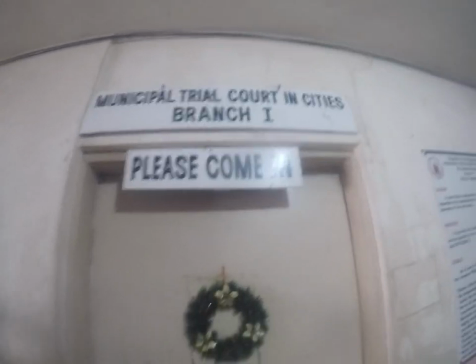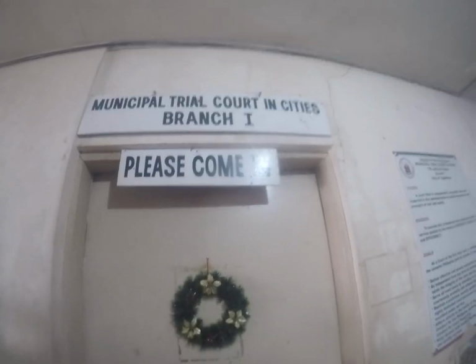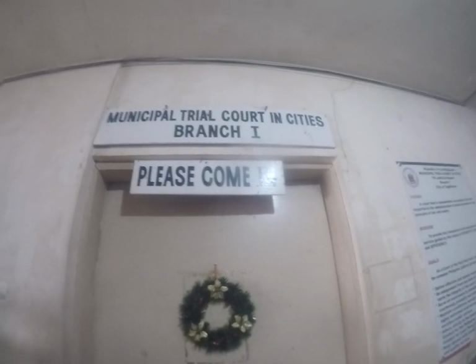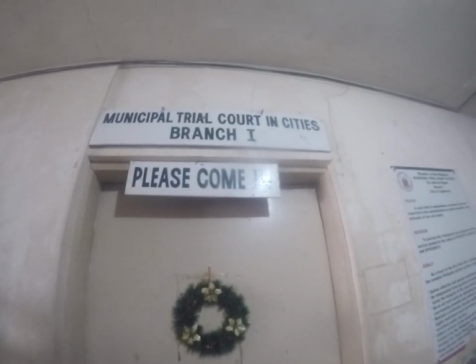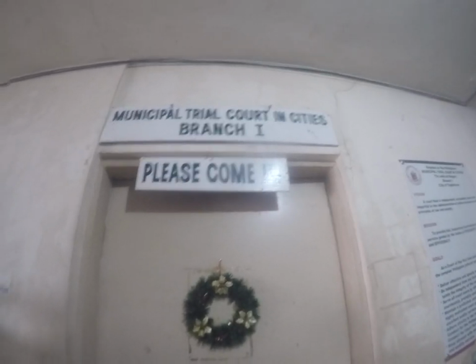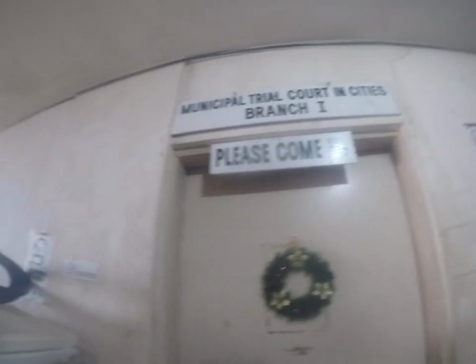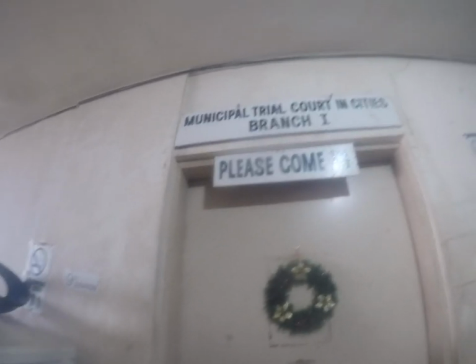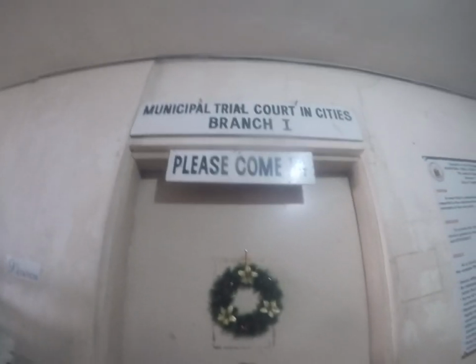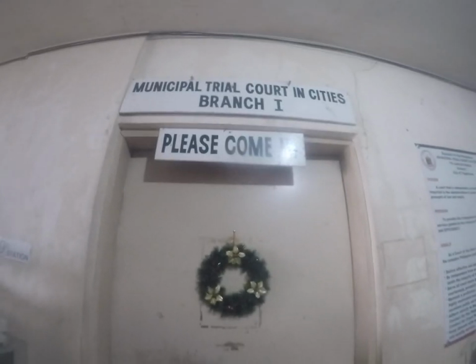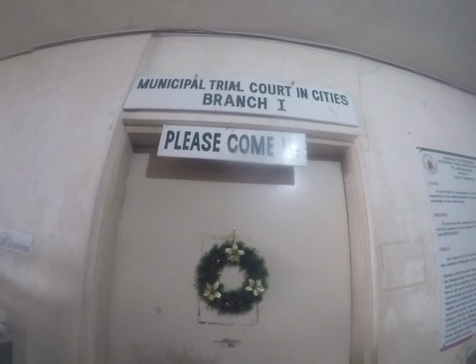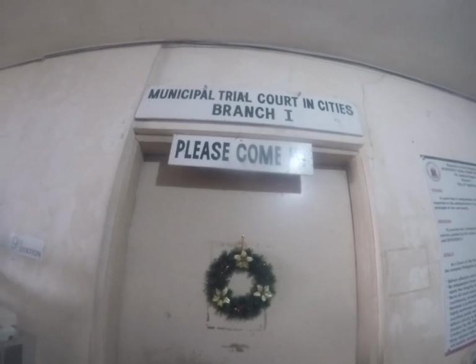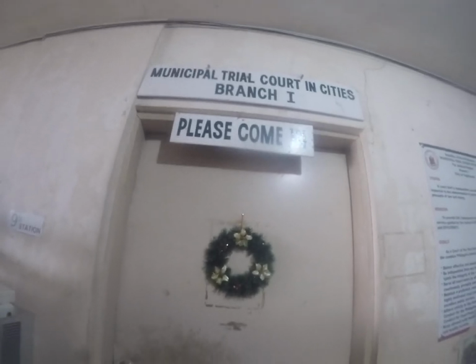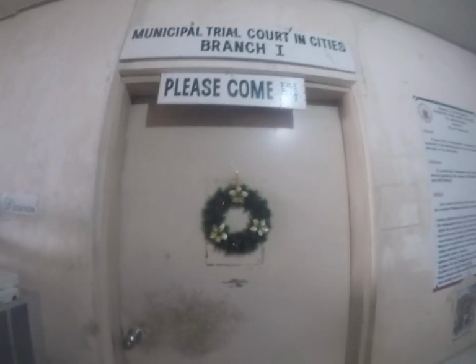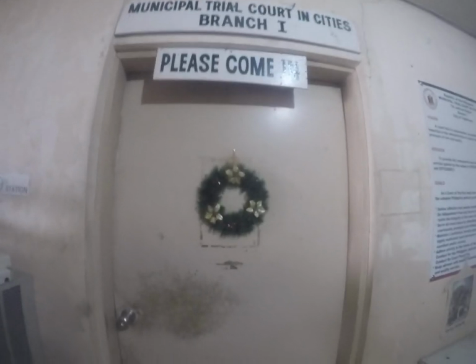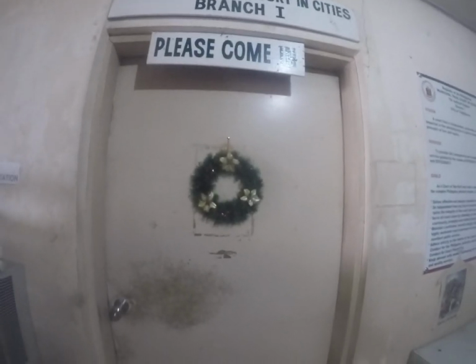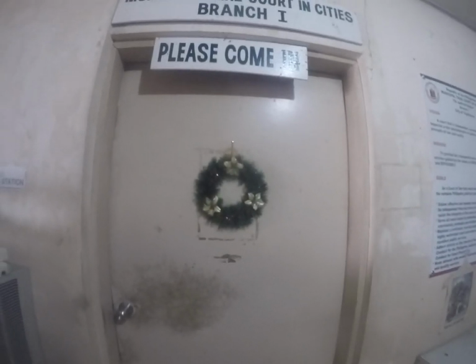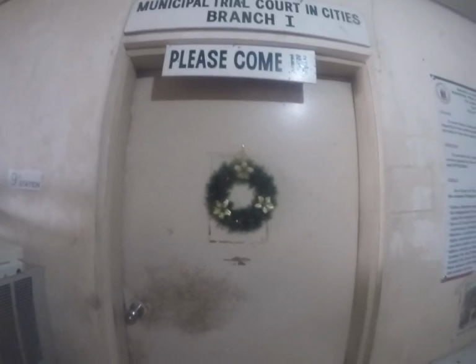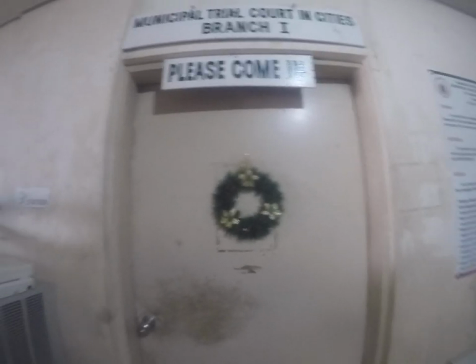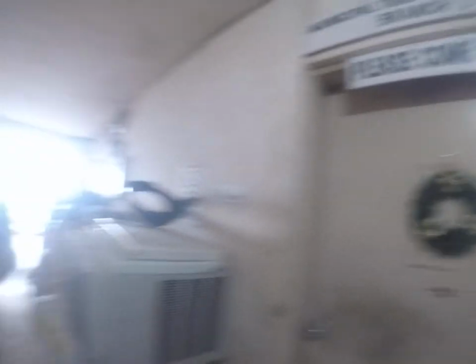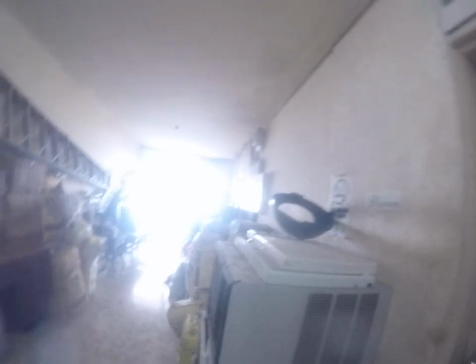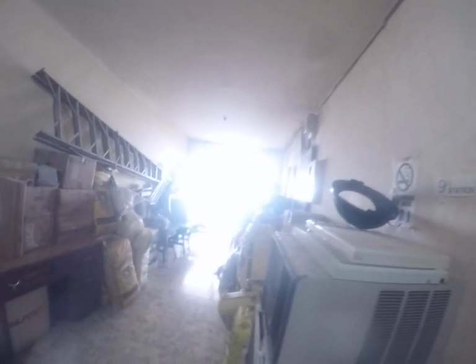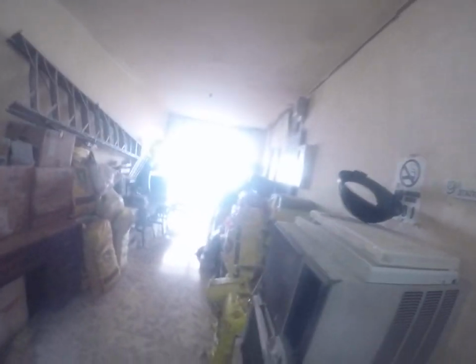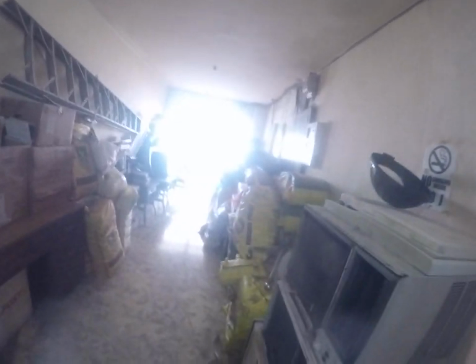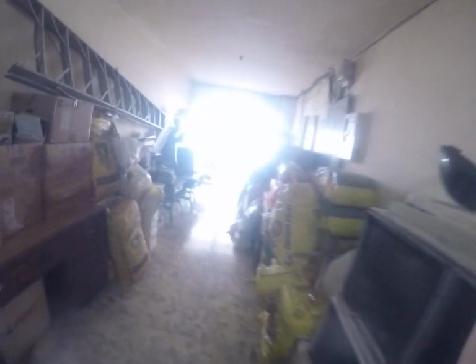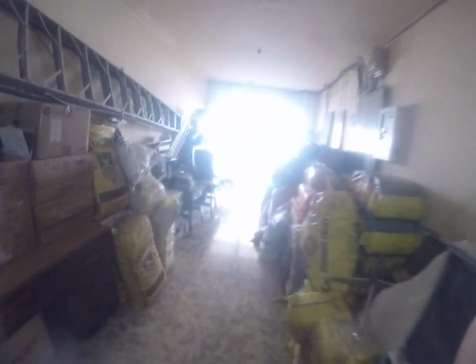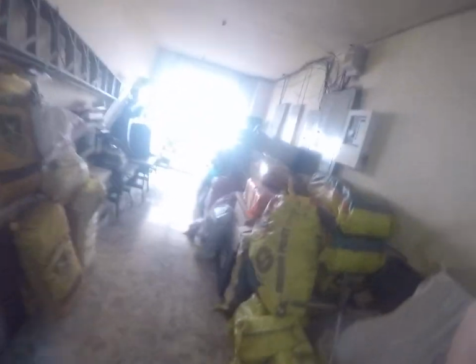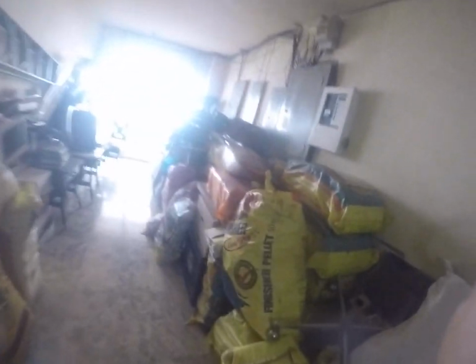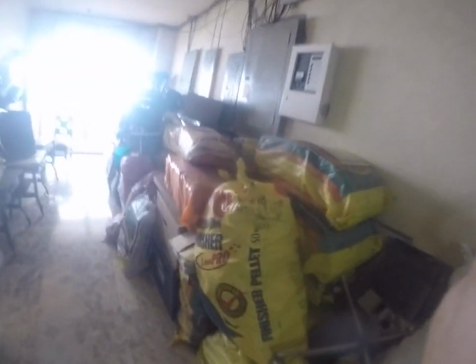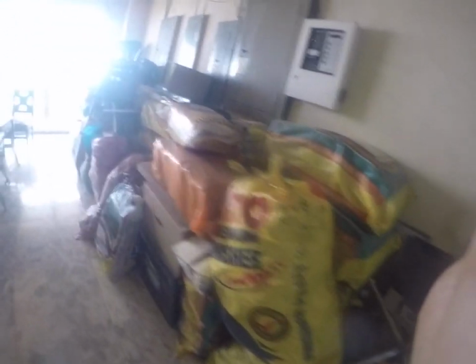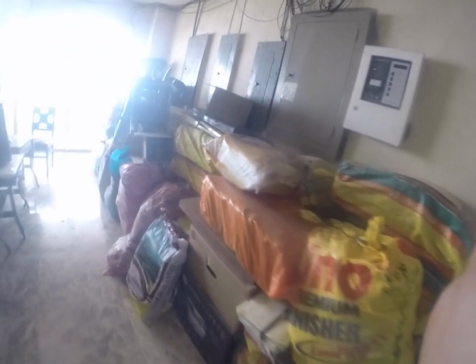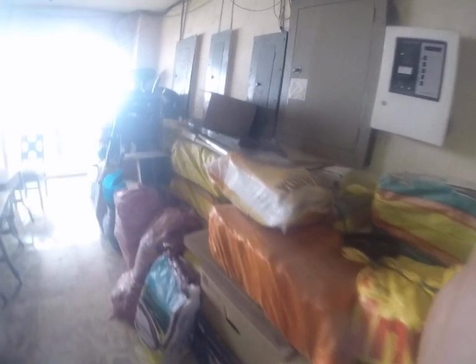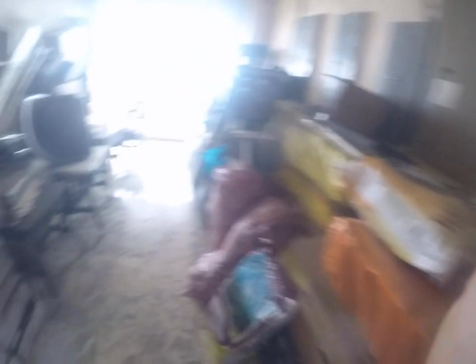Ladies and gentlemen, we are at the courthouse building in Tagbalarin, the building to the right side of the Capitol. And this is what I call the hall of records.